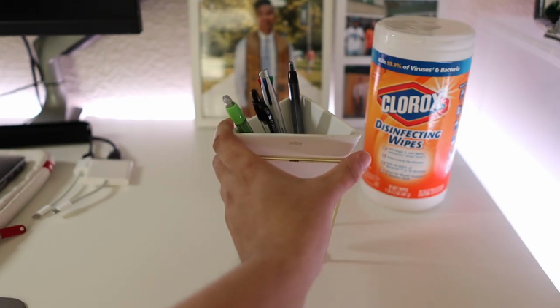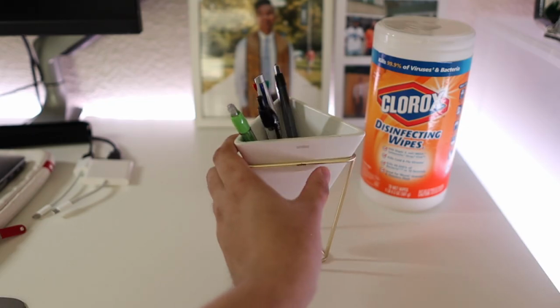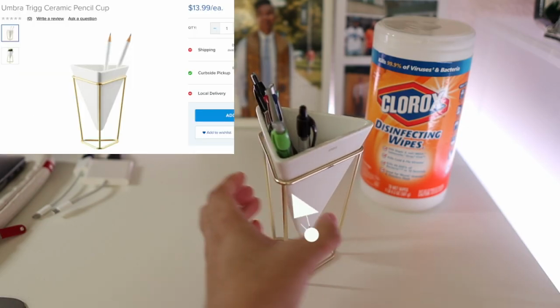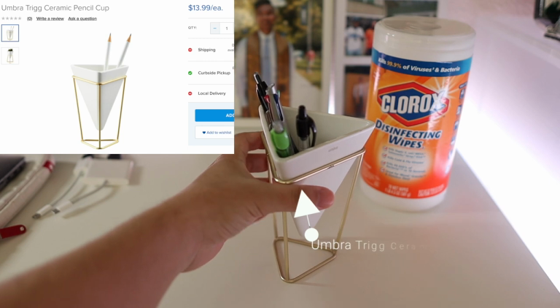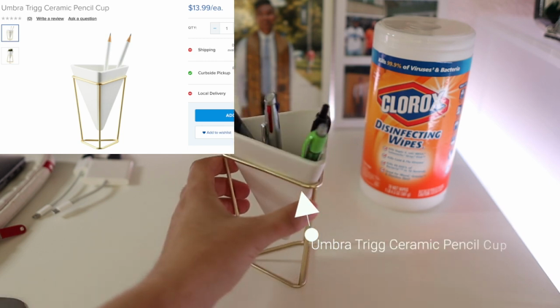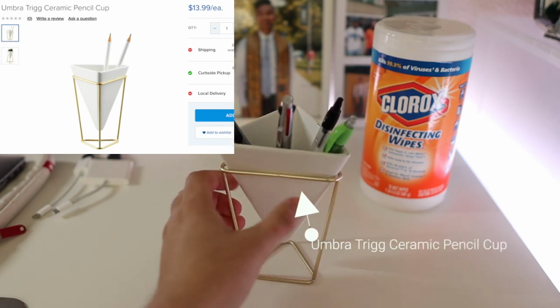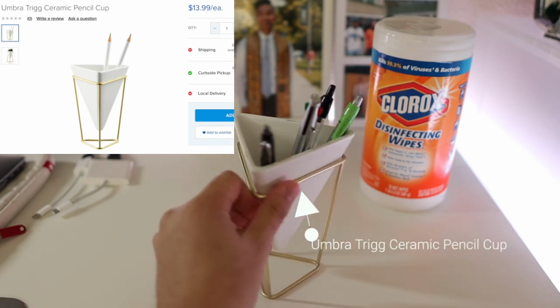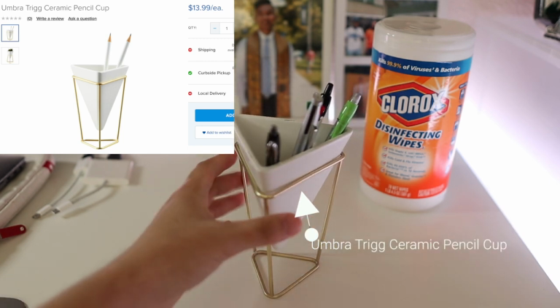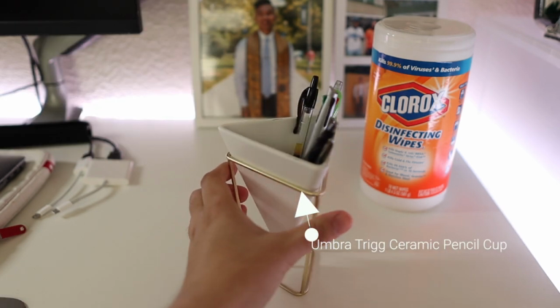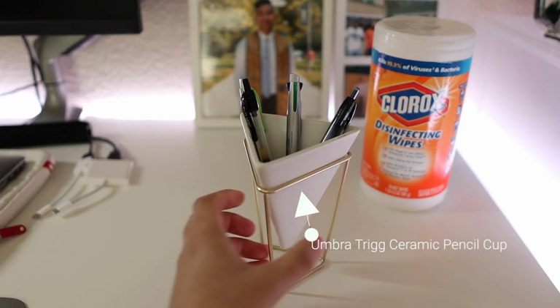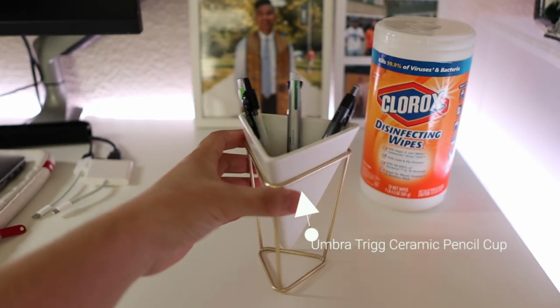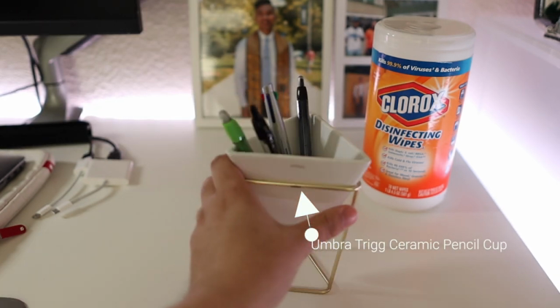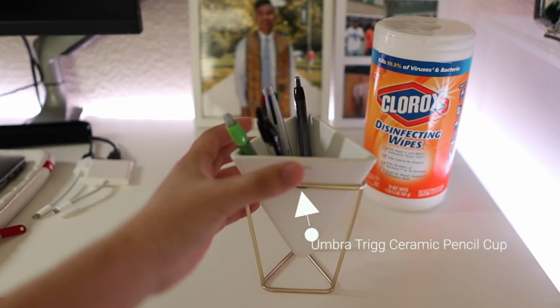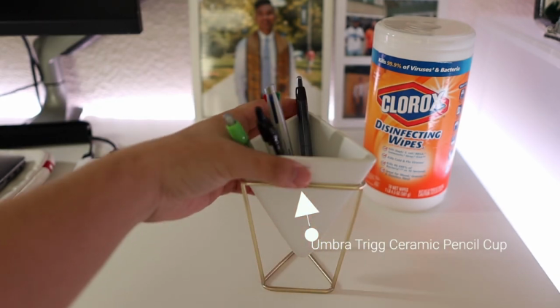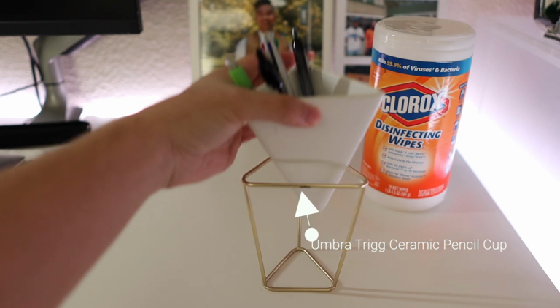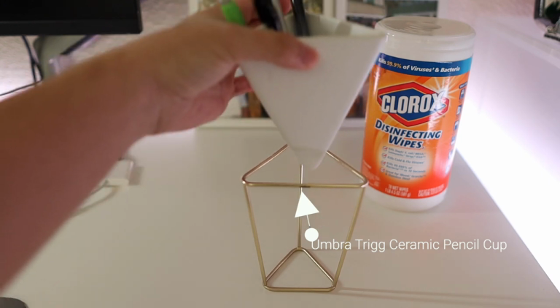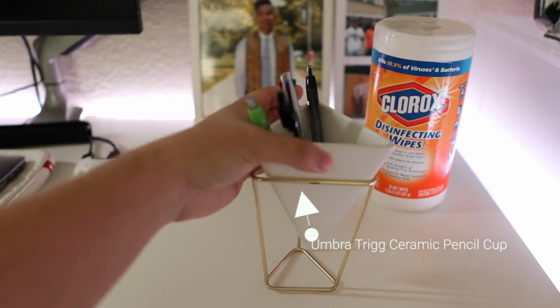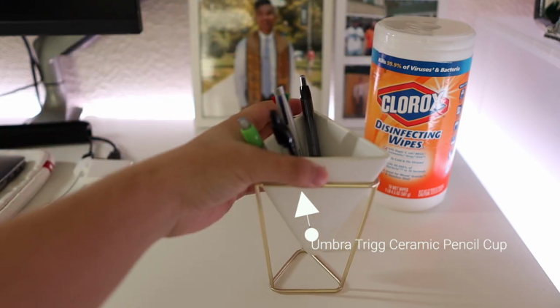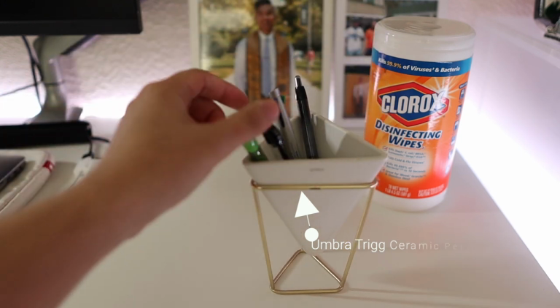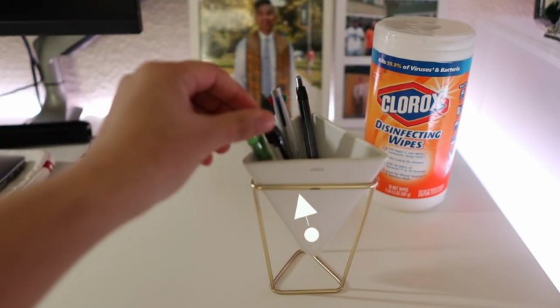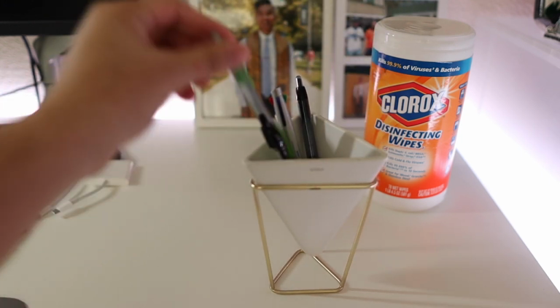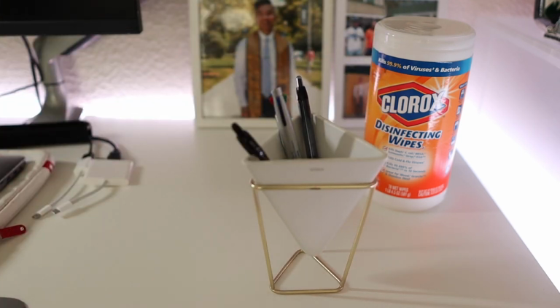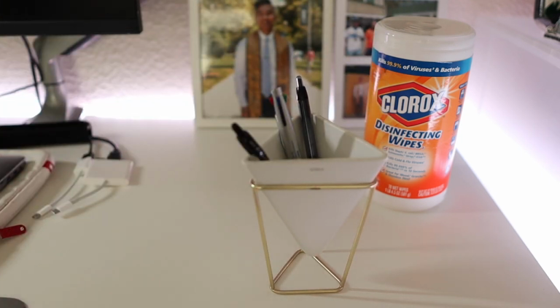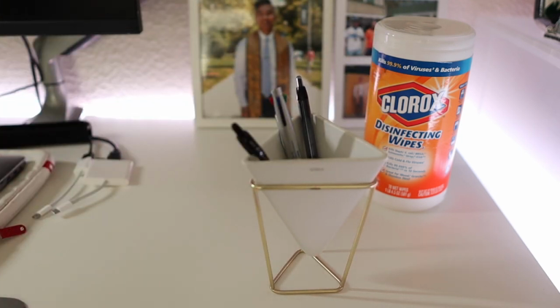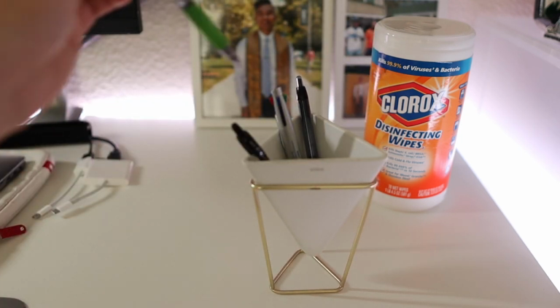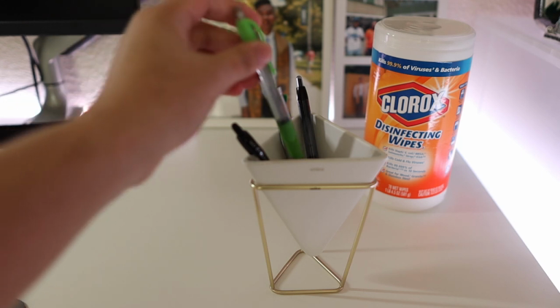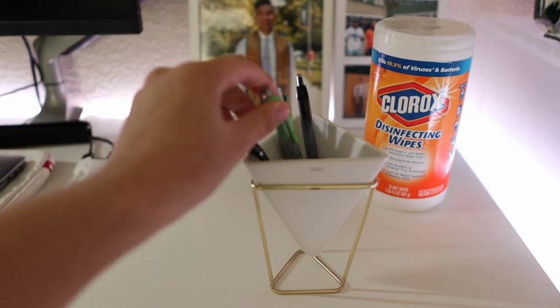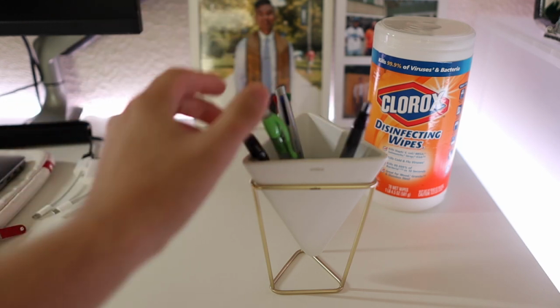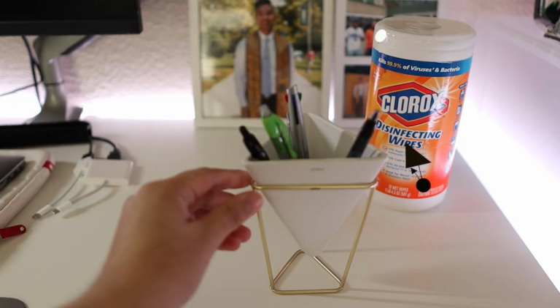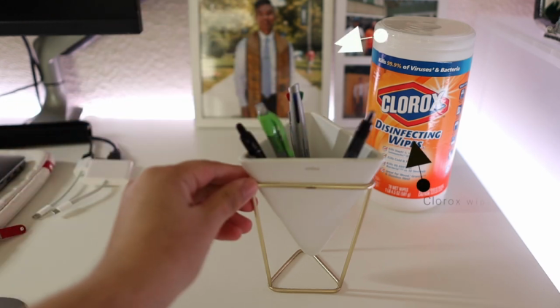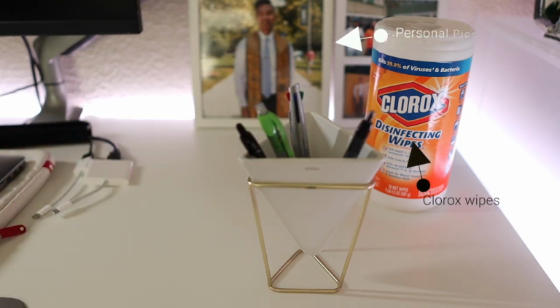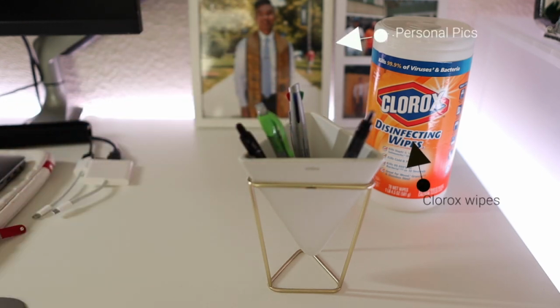Moving over to the other side of the desk, I have an Umbra Trig ceramic pencil cup. Like the monitor arm, the pencil cup is another great value purchase because it fits the color theme and is extremely convenient for when I need writing utensils for class or other activities. Of course, I also have extra Clorox wipes and pictures.